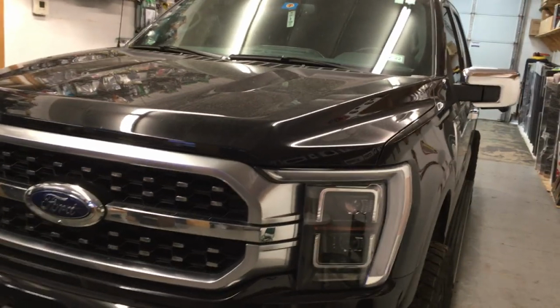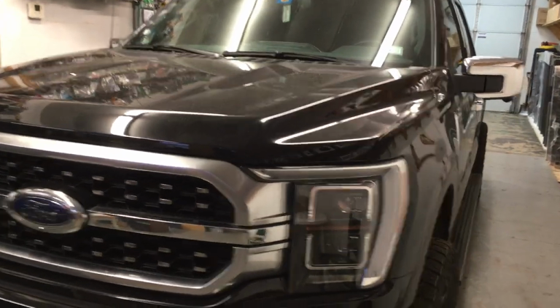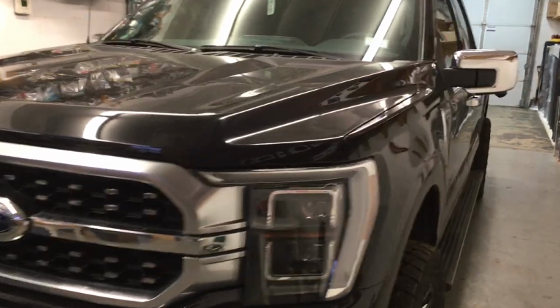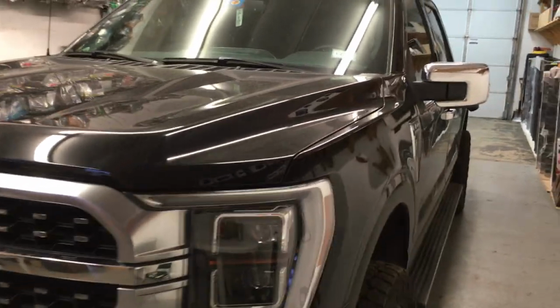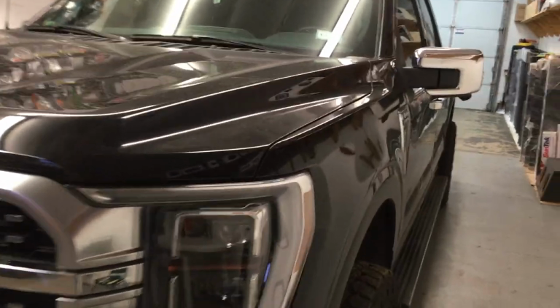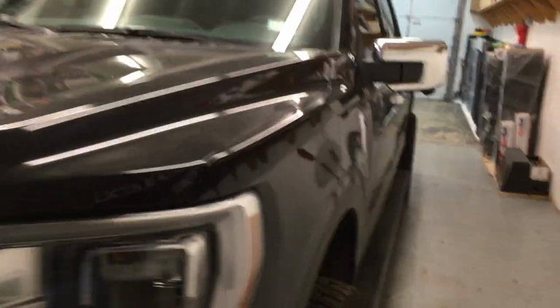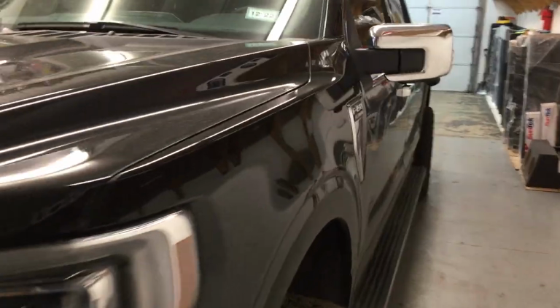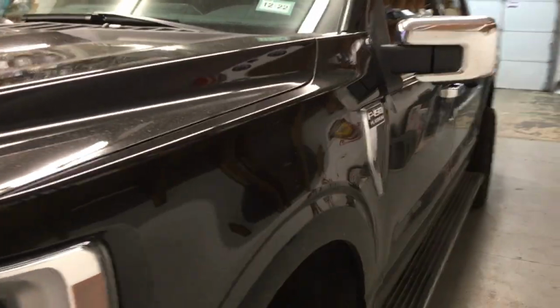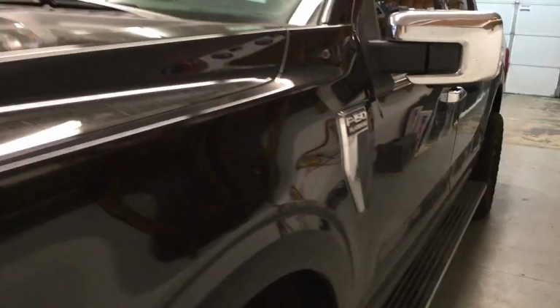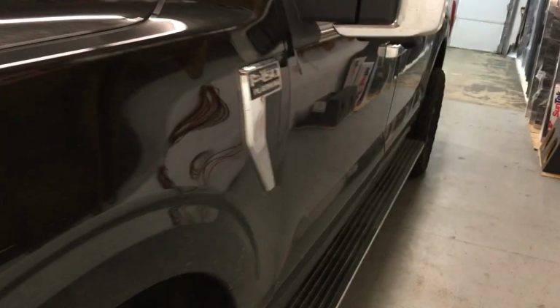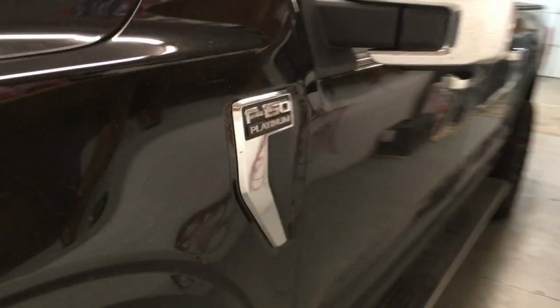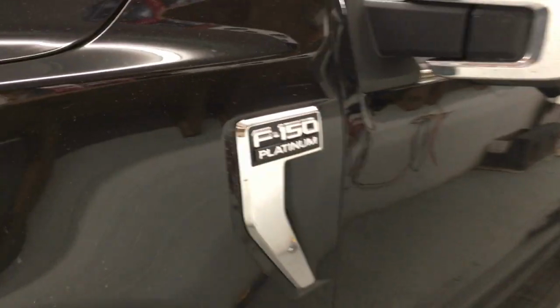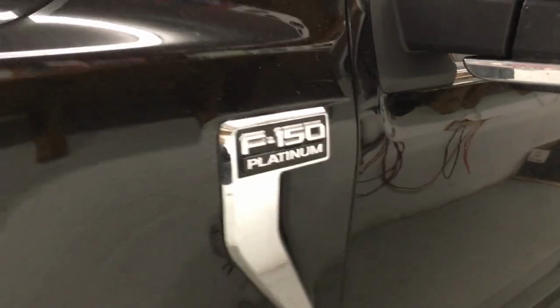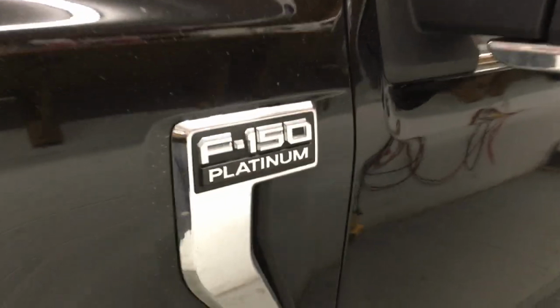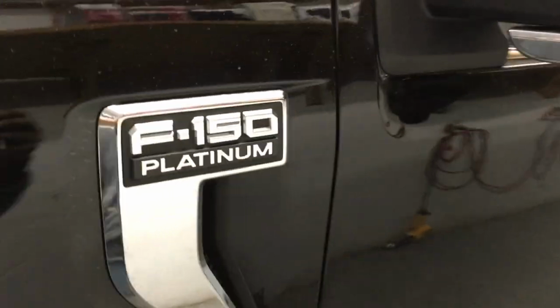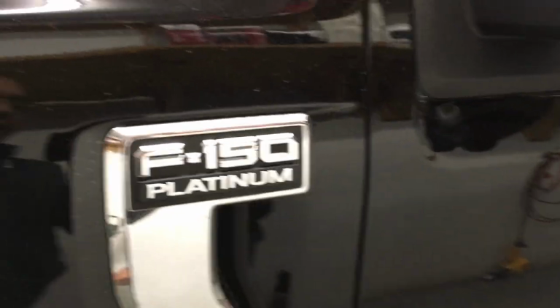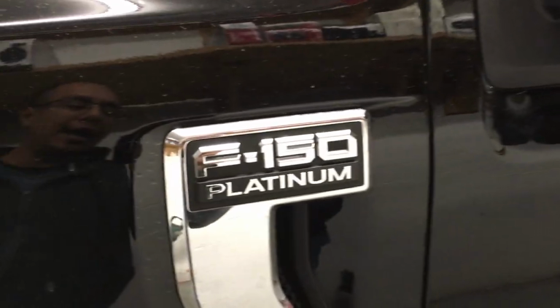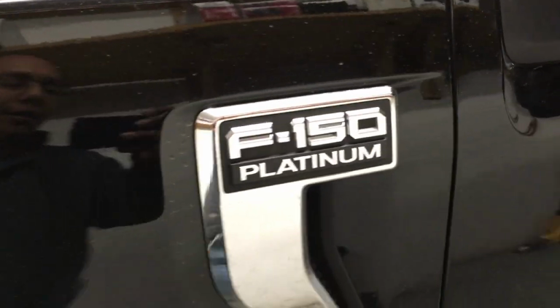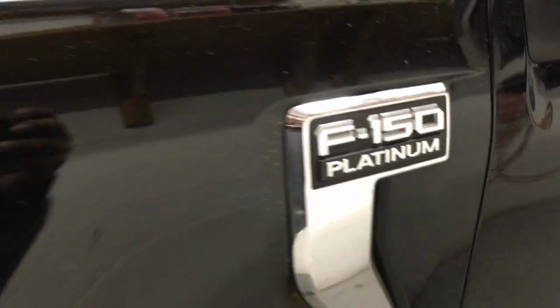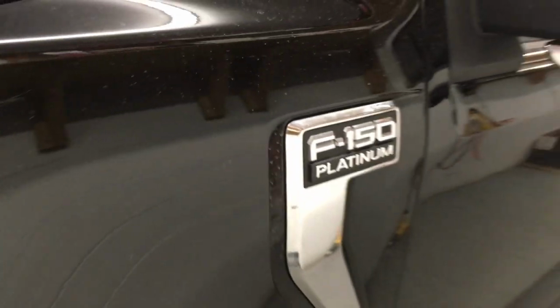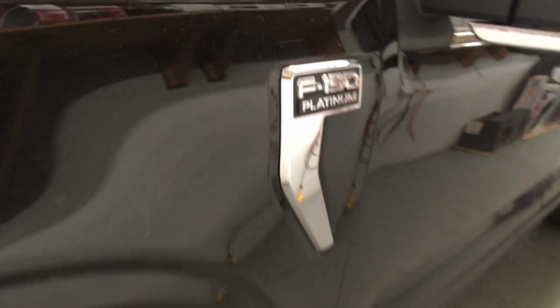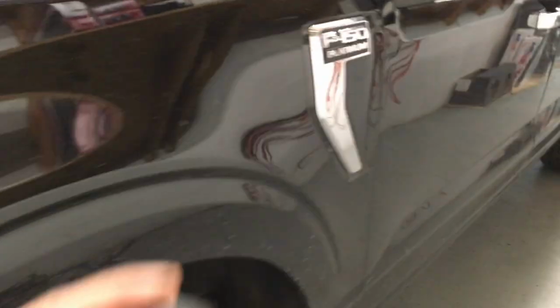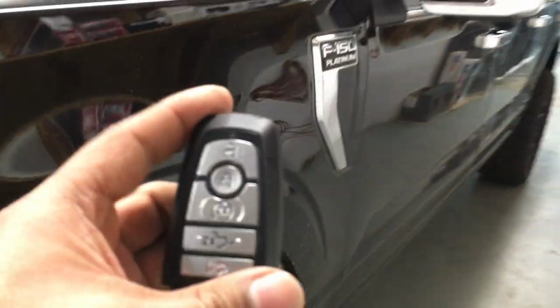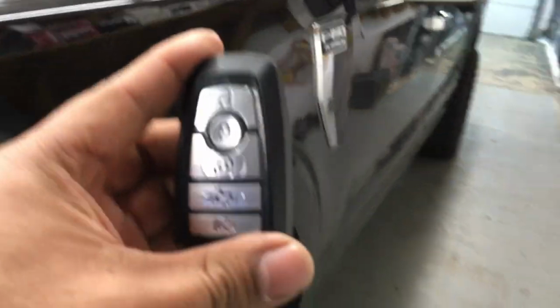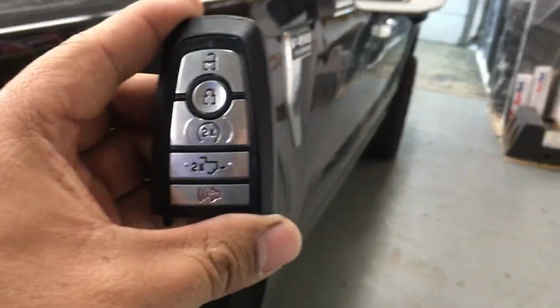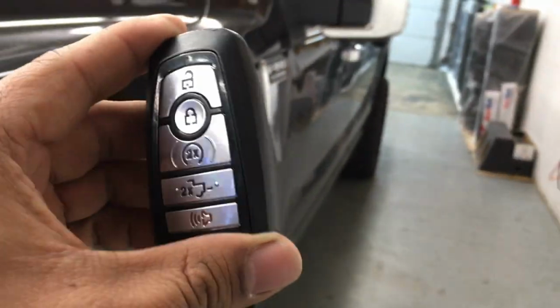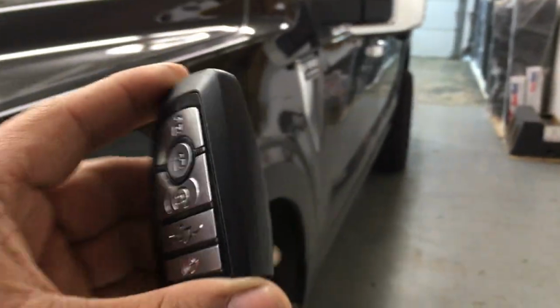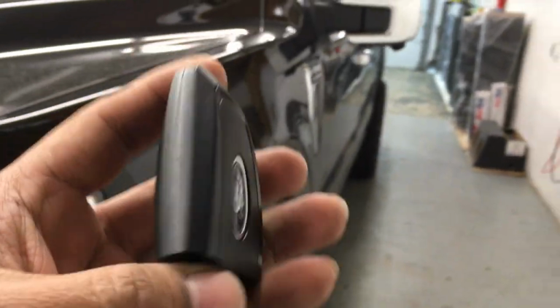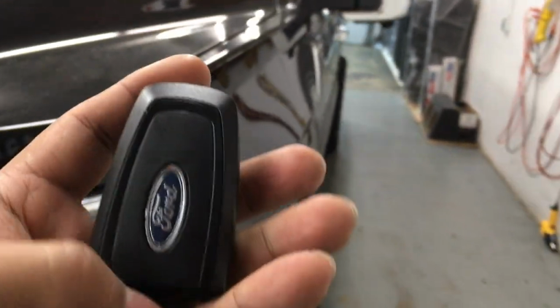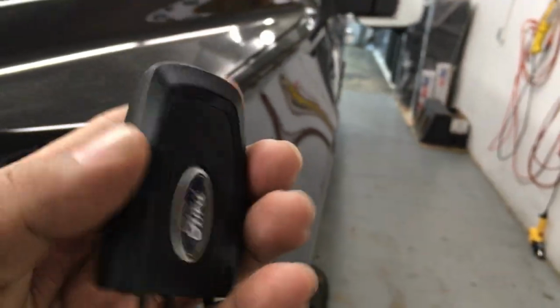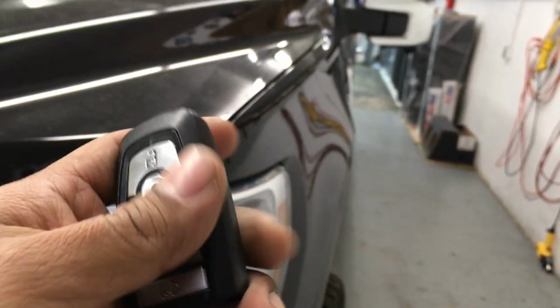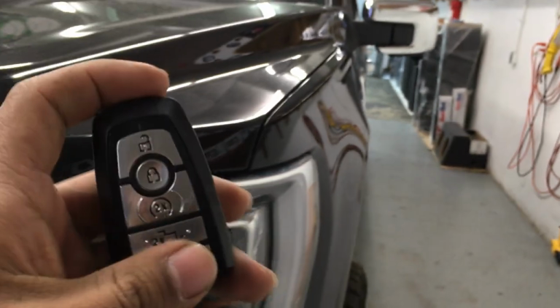Here's a 2021 Ford F-150. It's brought in today to do an alarm system and add-on to the factory remote. This is what the remote and key looks like — it's a push-to-start button.